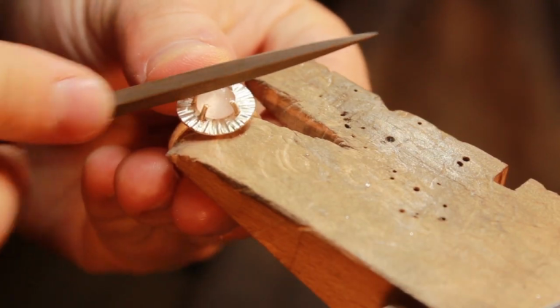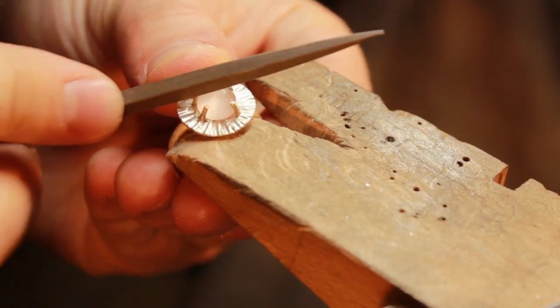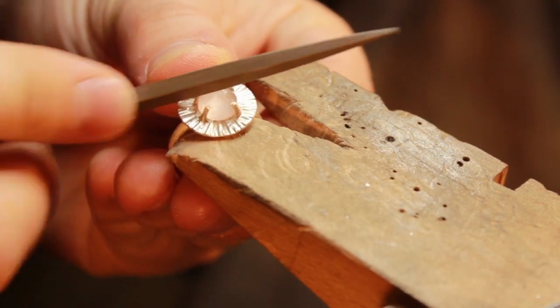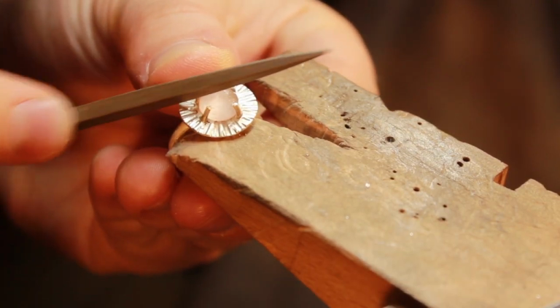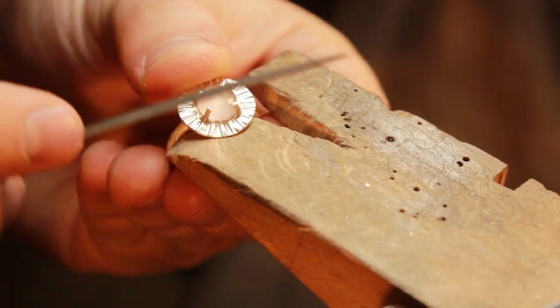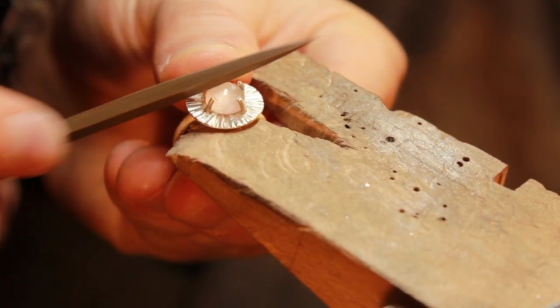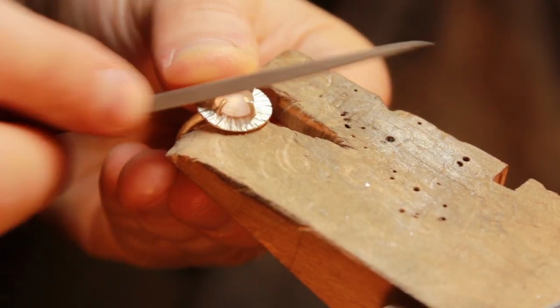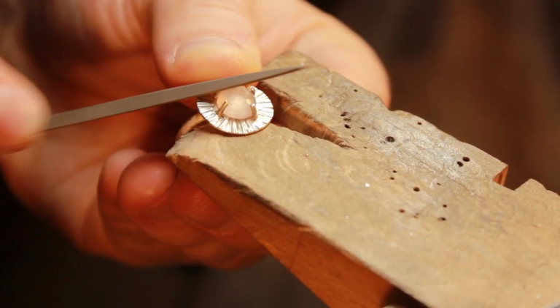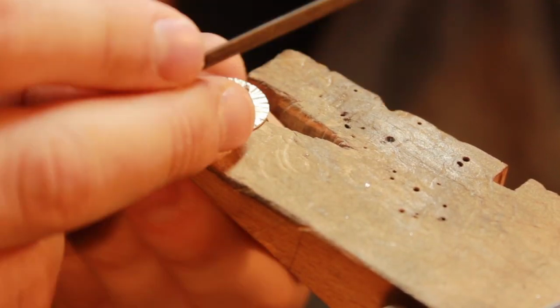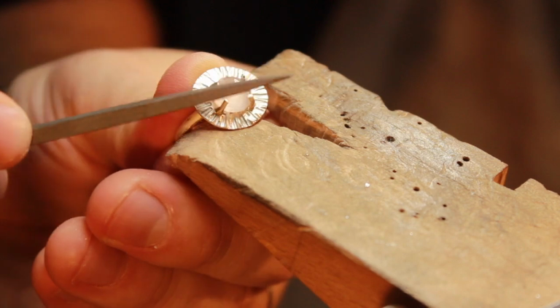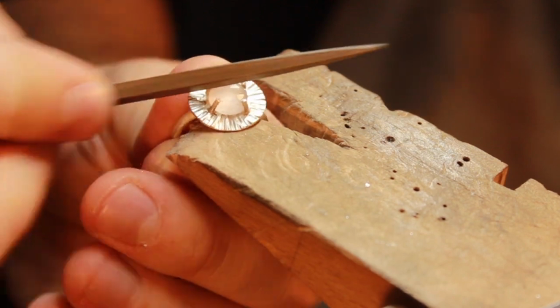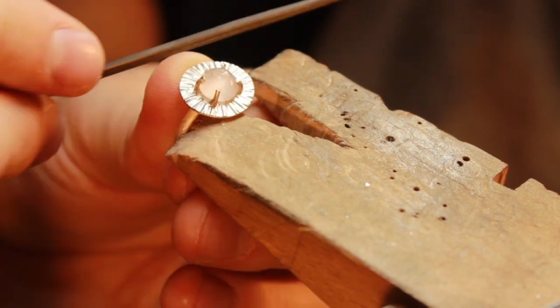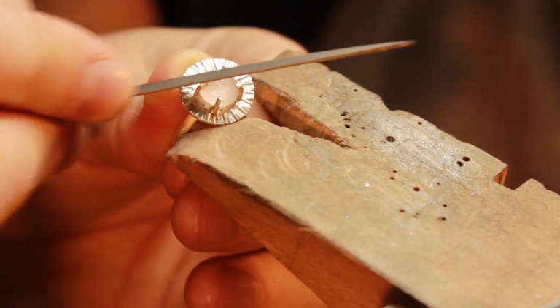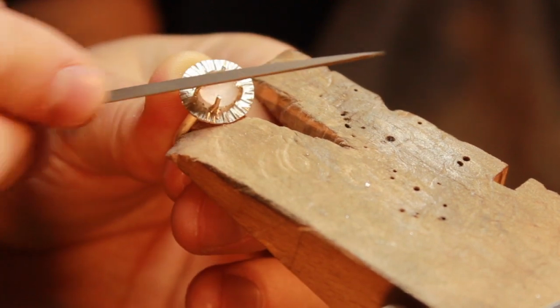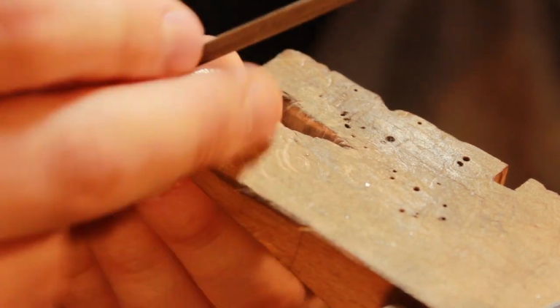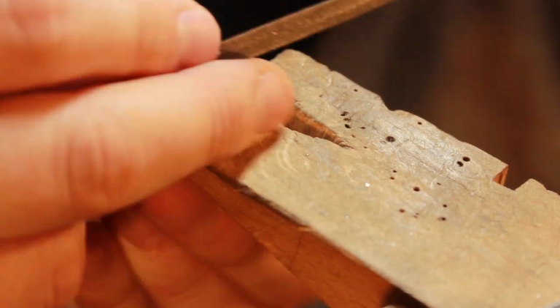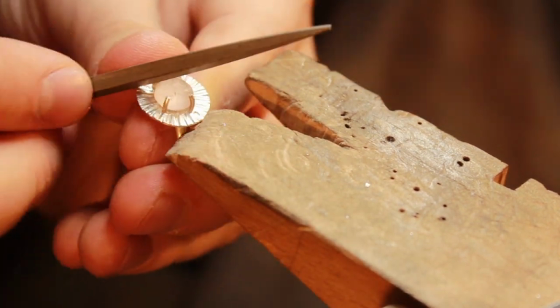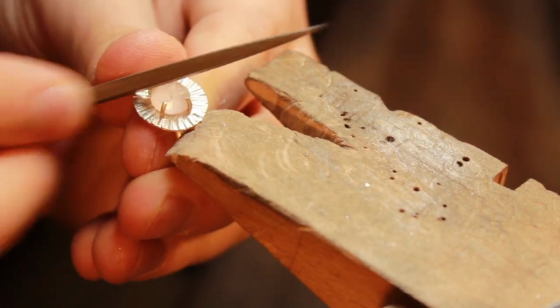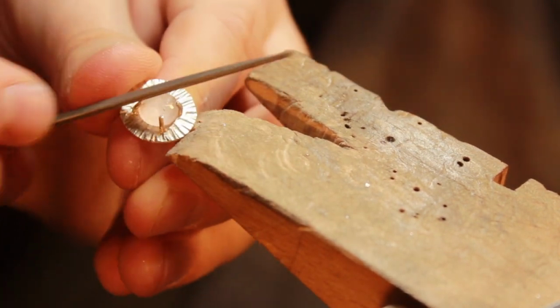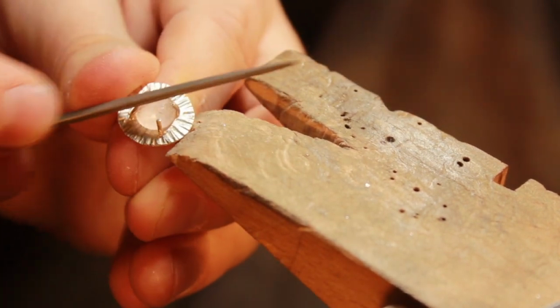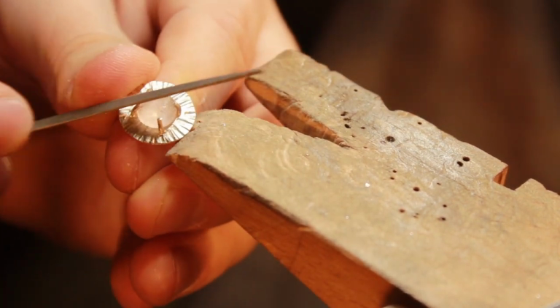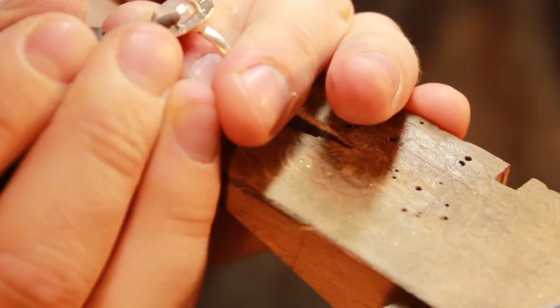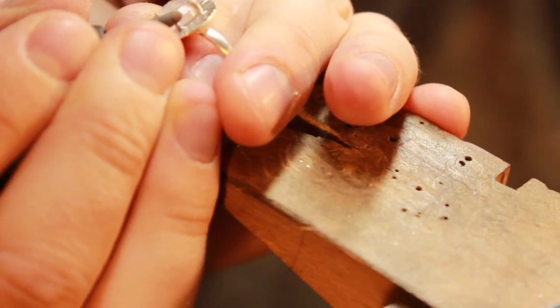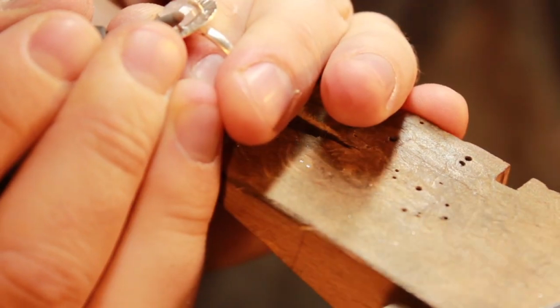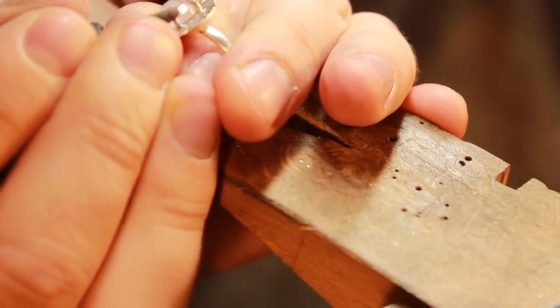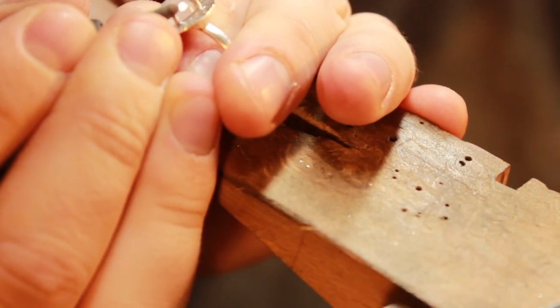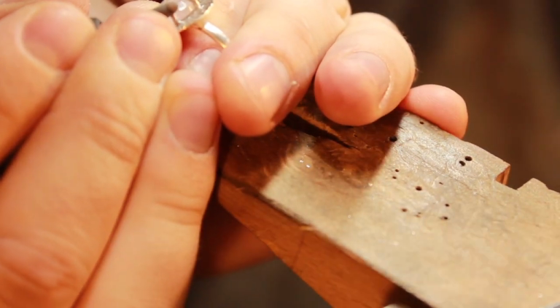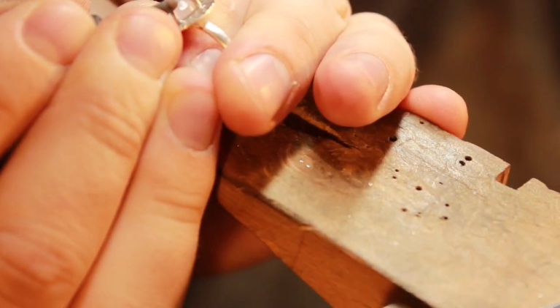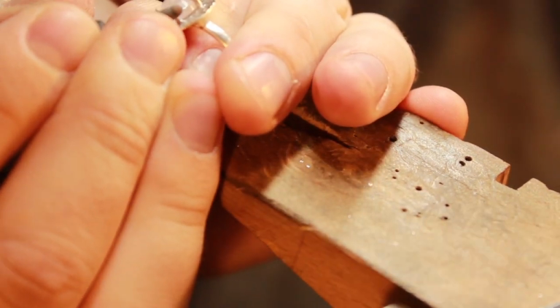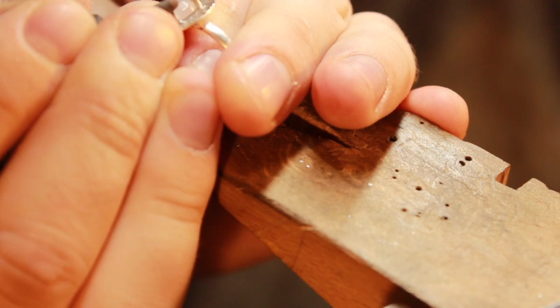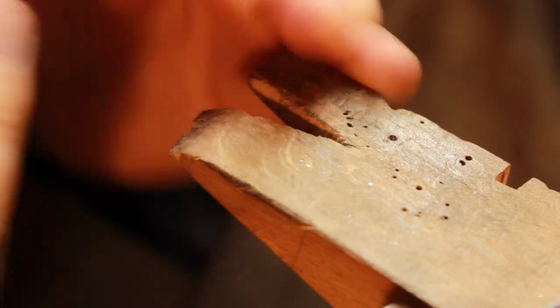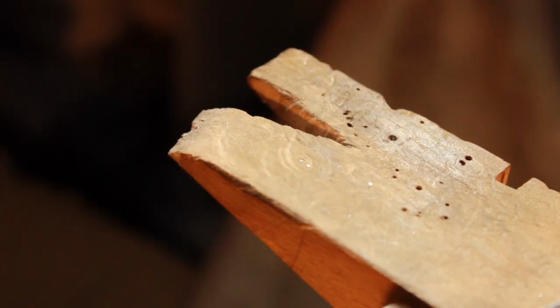Now I'm using my safety file, which allows me to get really close to the stone without marking it, while still being able to cut away any excess metal.